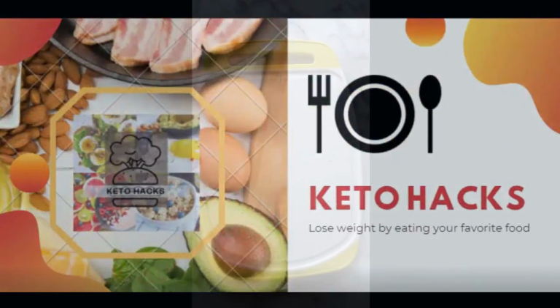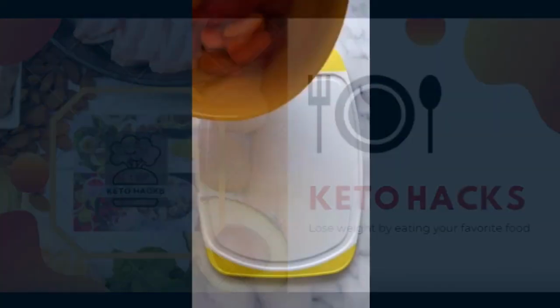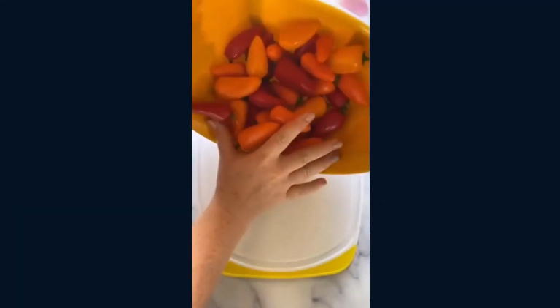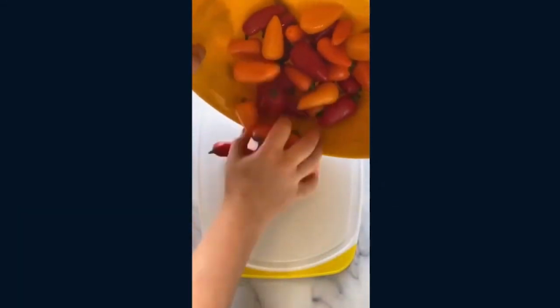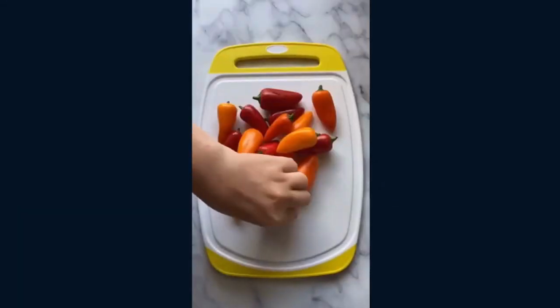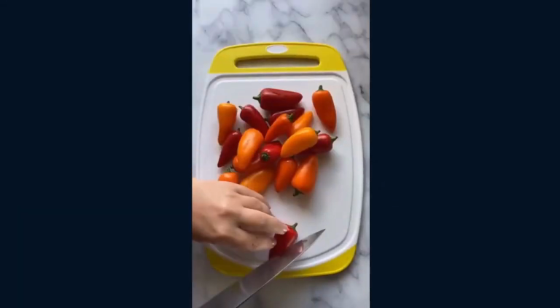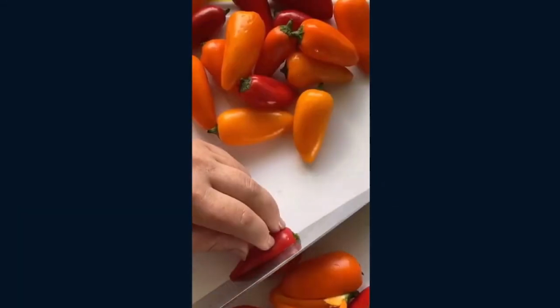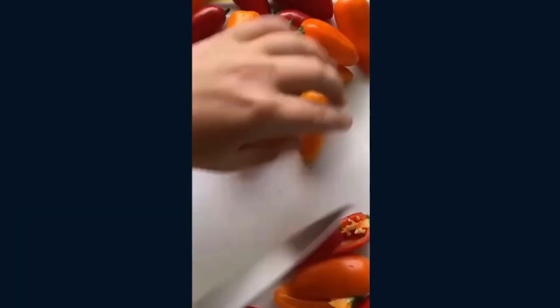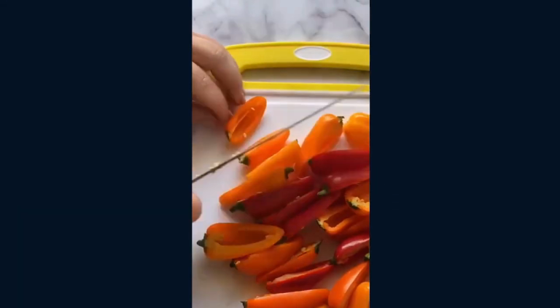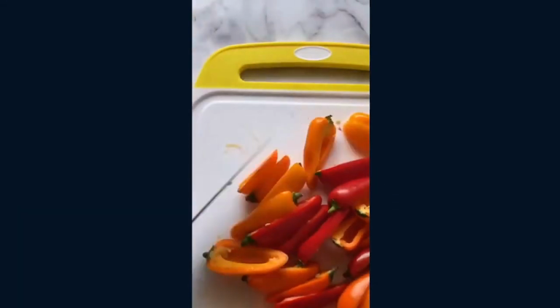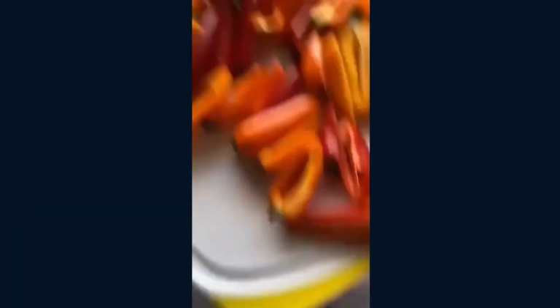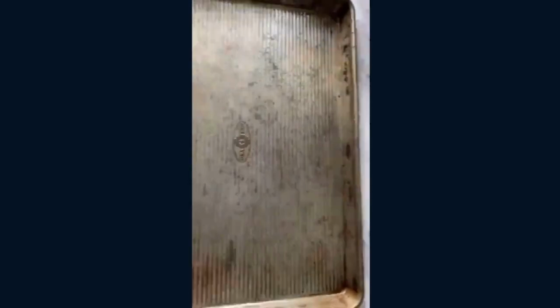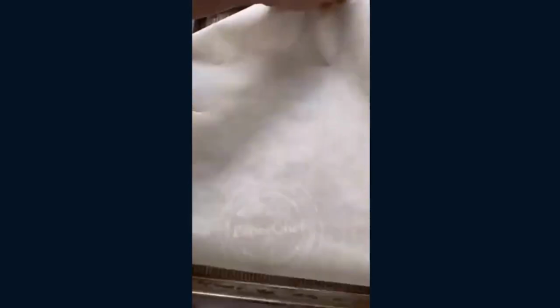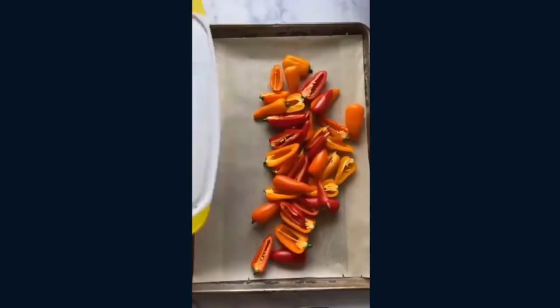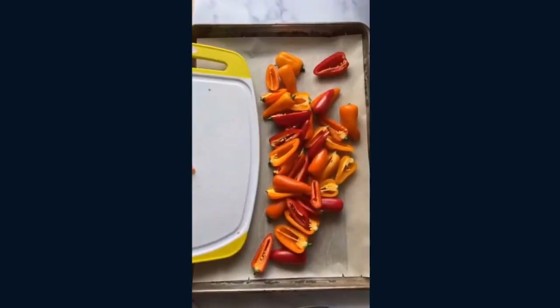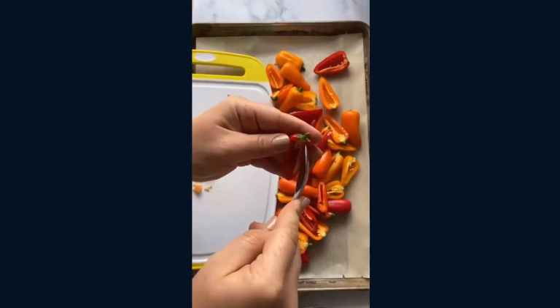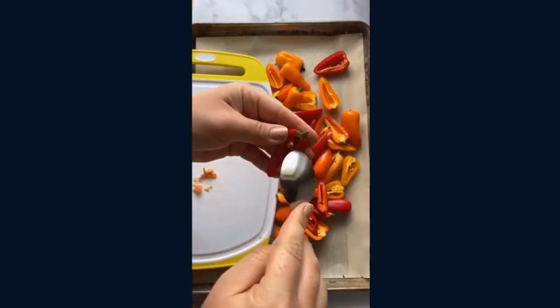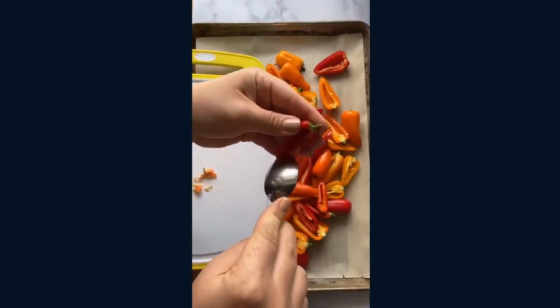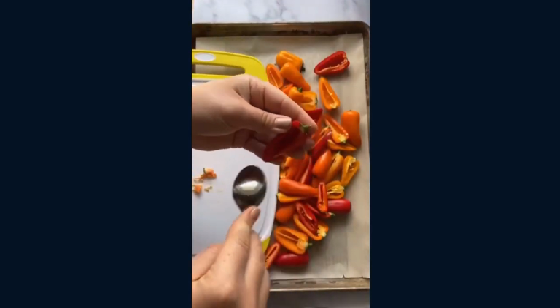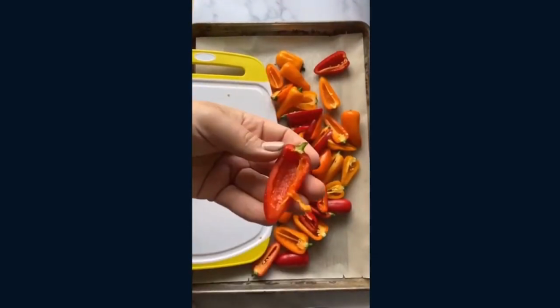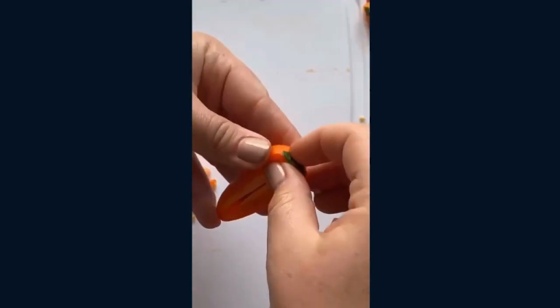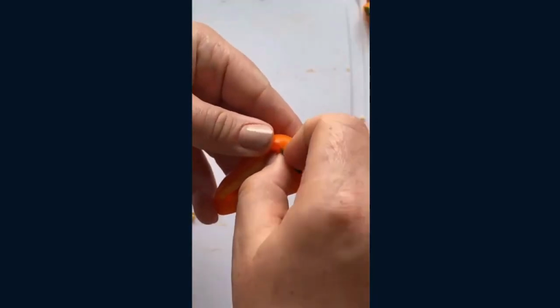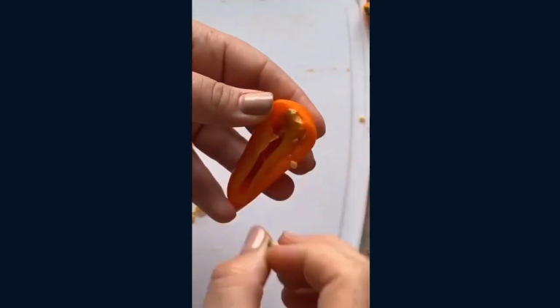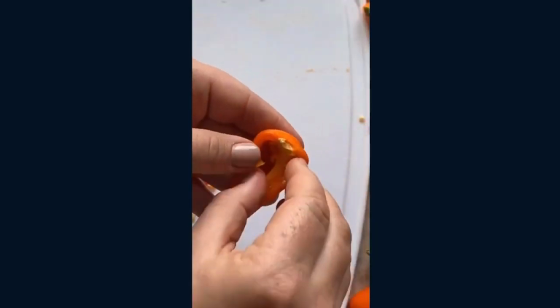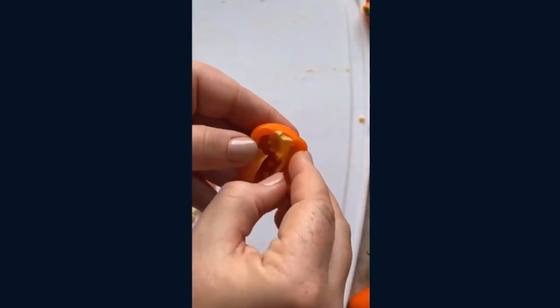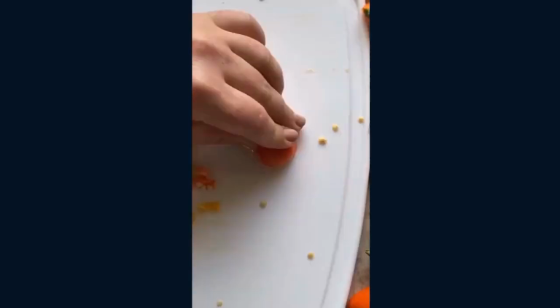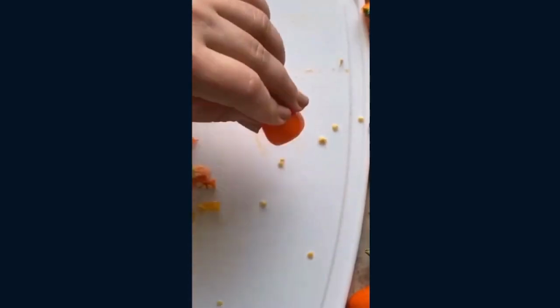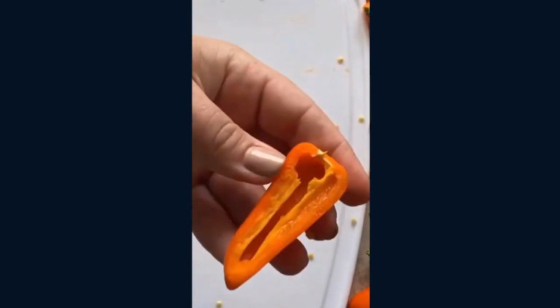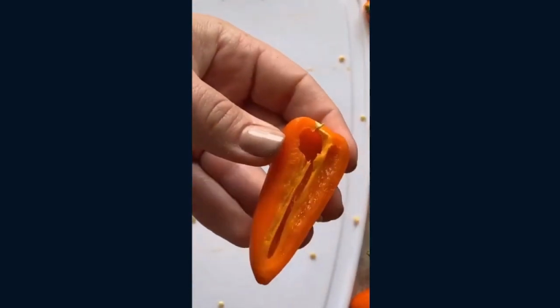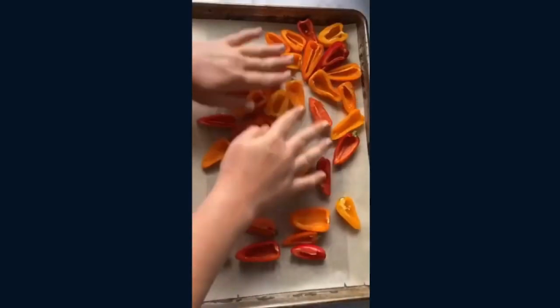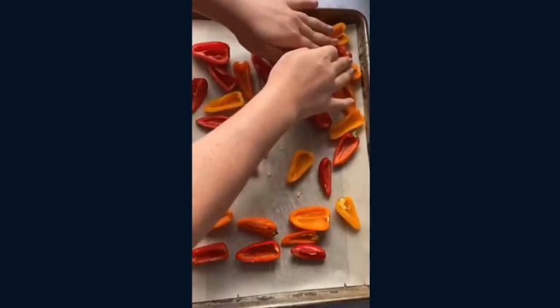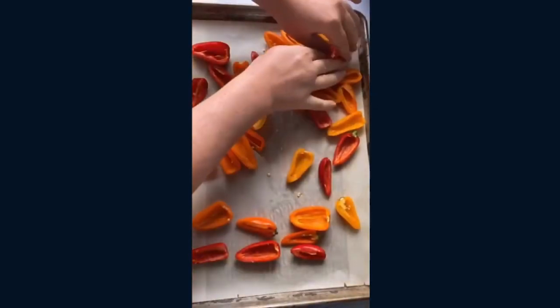They're really easy to make. All I did was take a bag of mini bell peppers, cut them in half, and then I threw them on a lined baking sheet with parchment paper, scooped out the insides with a little spoon and took off the stem so that I could fill them up.